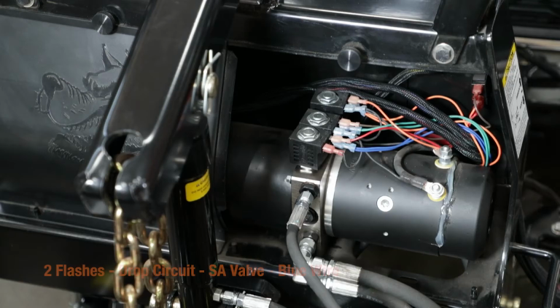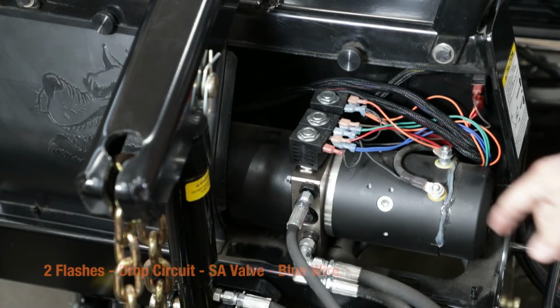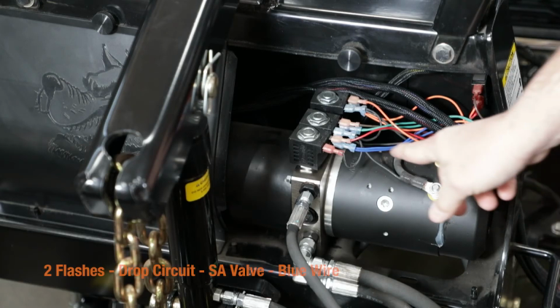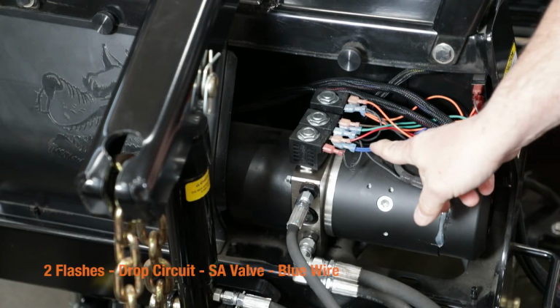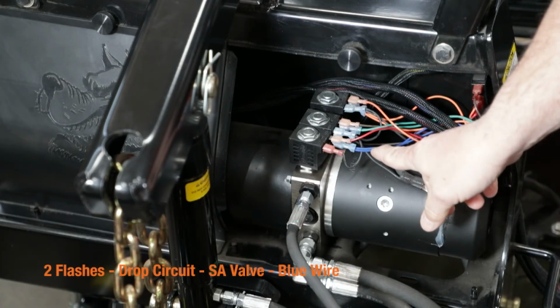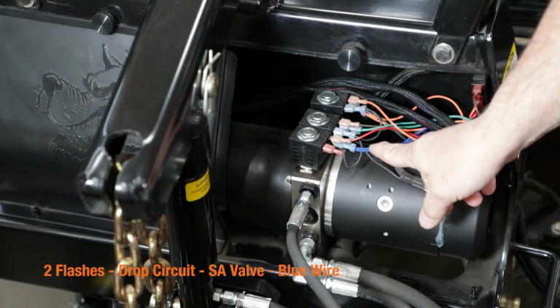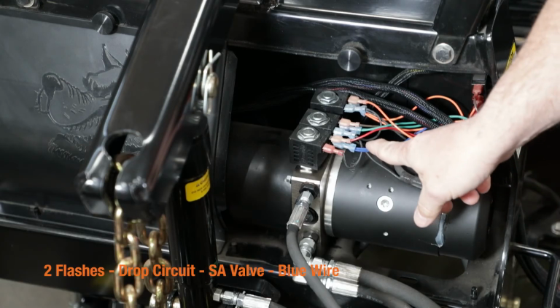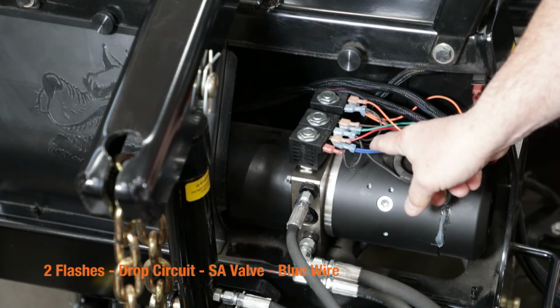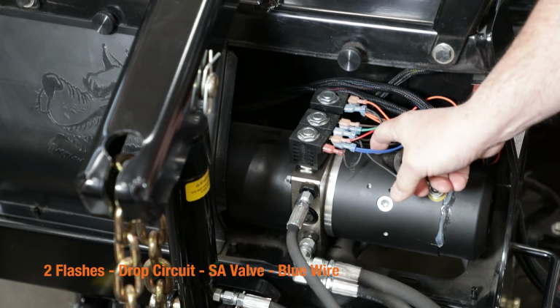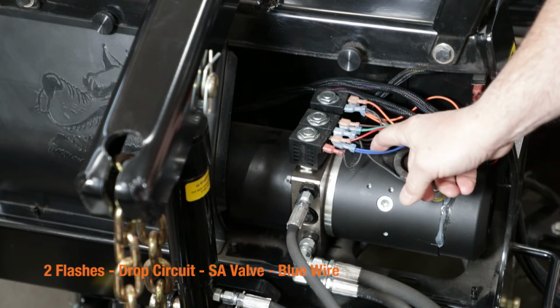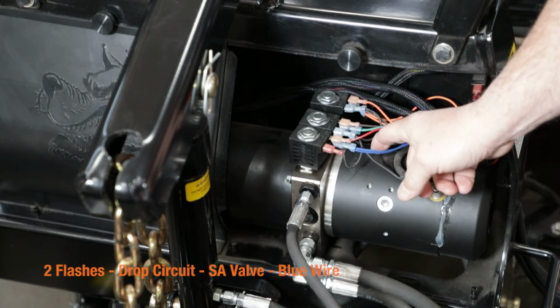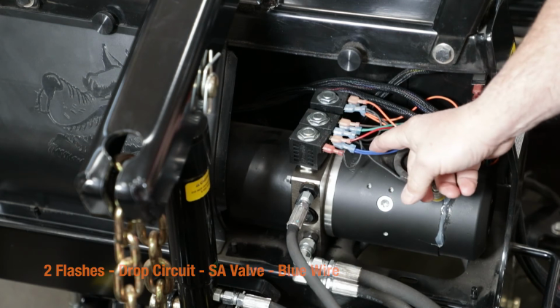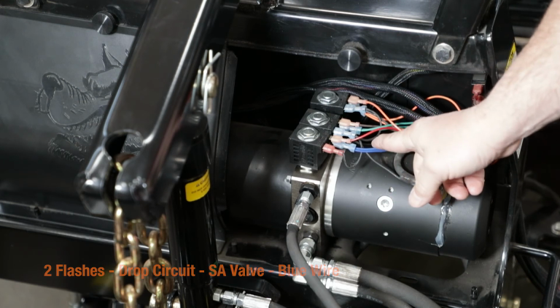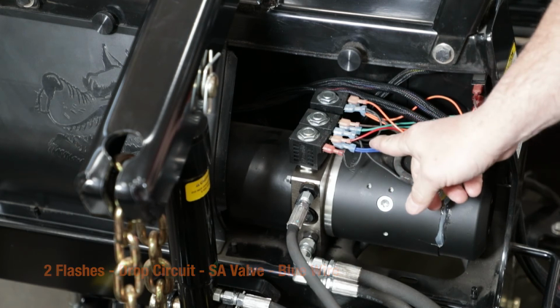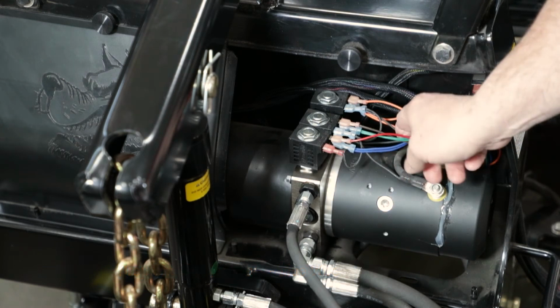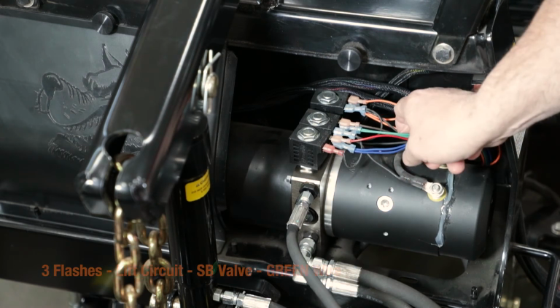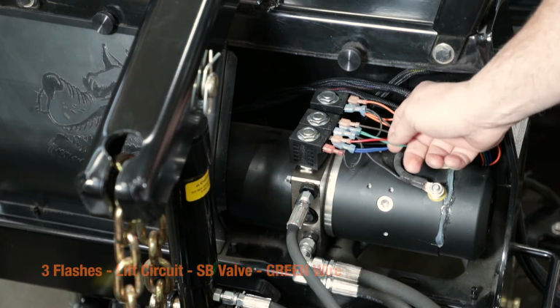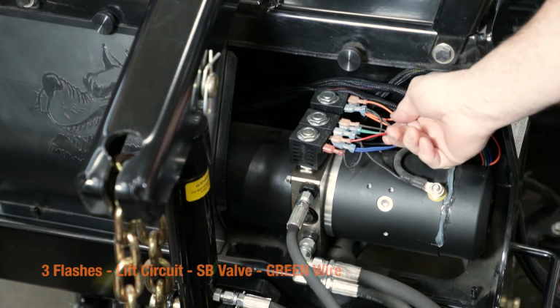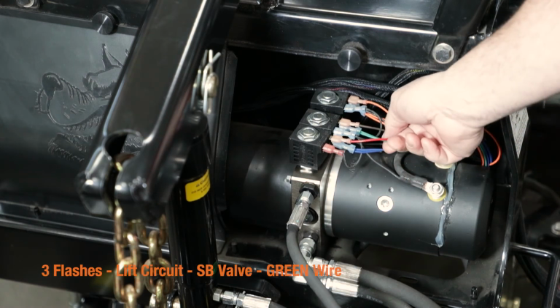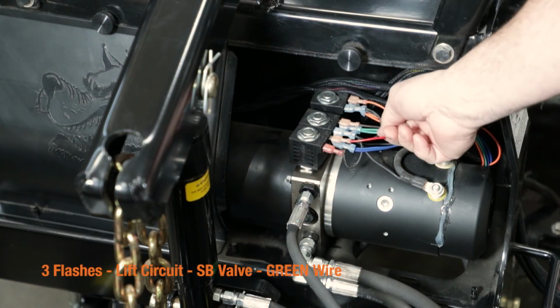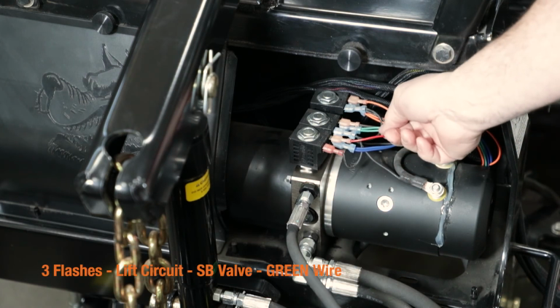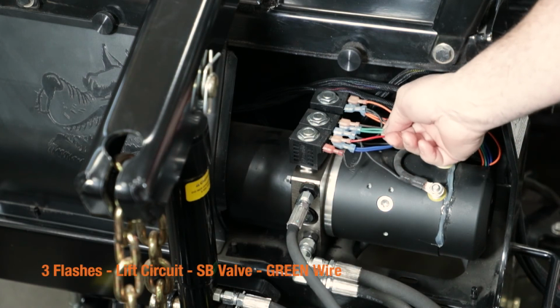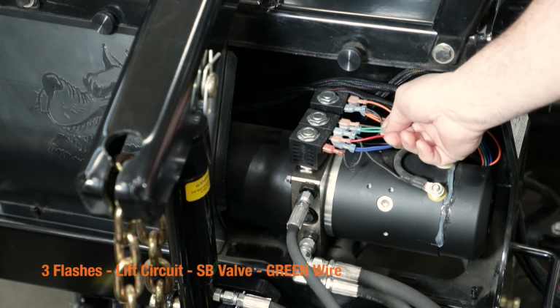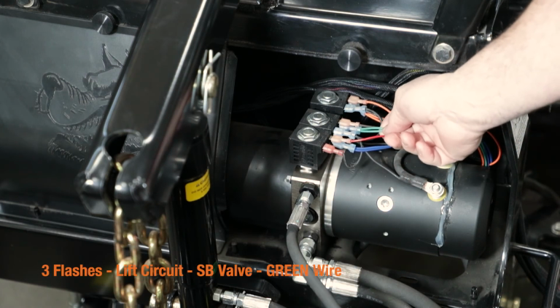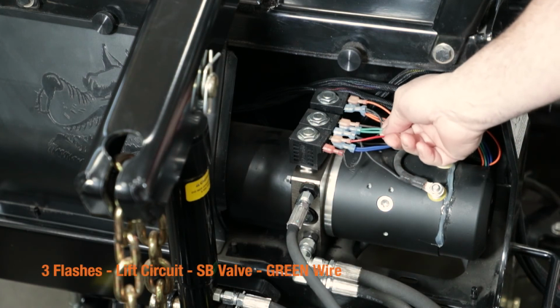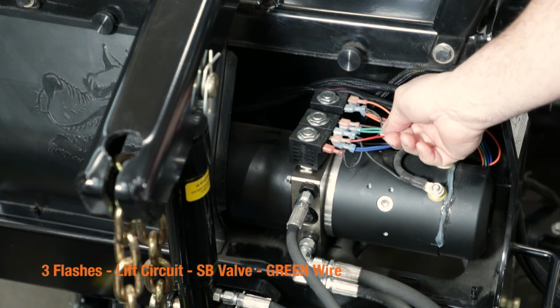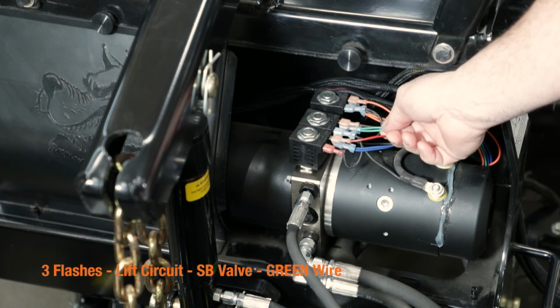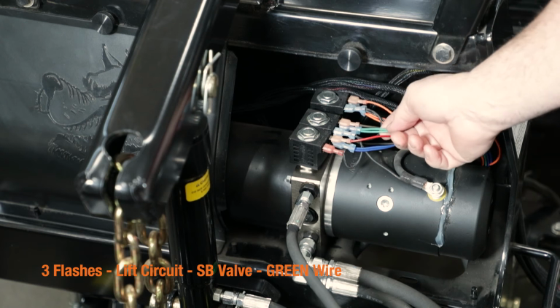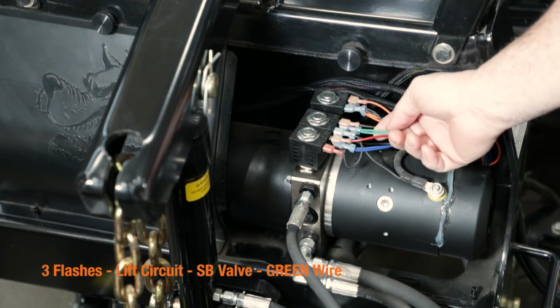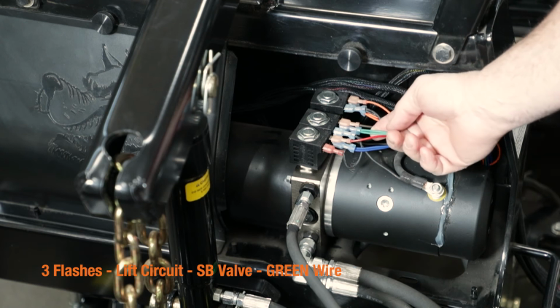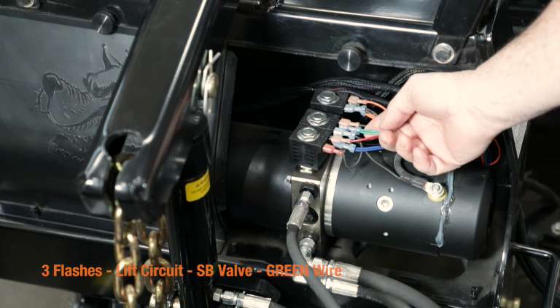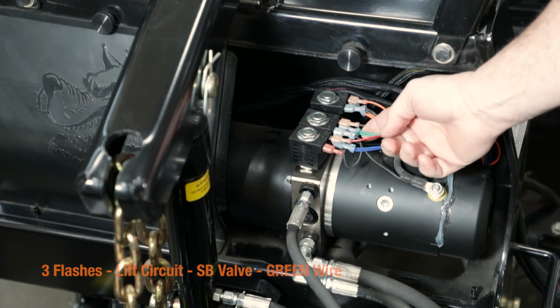As we talked about, two flashes is your blue wire. Three flashes is again your lift circuit, SB valve — that'll be your green wire.